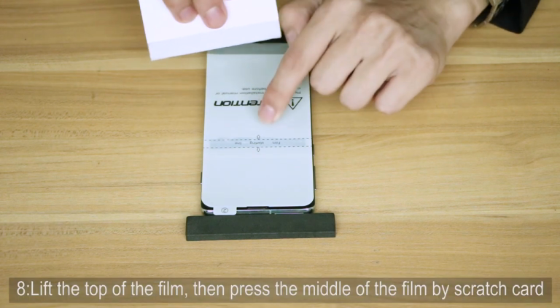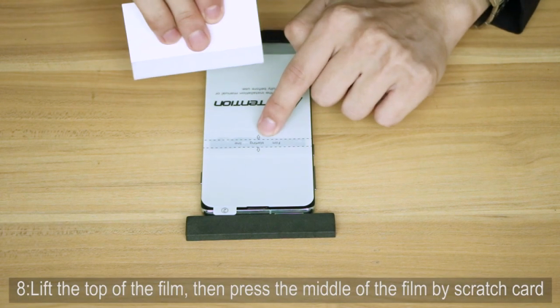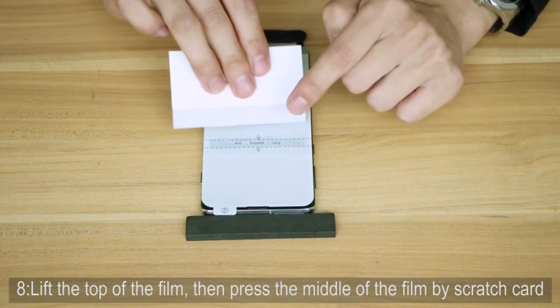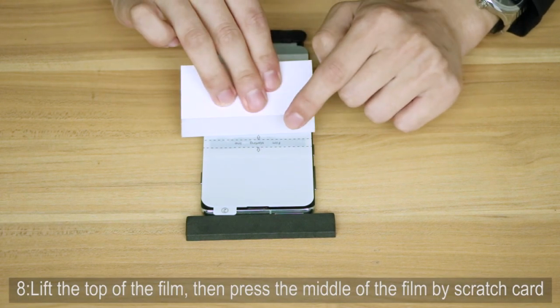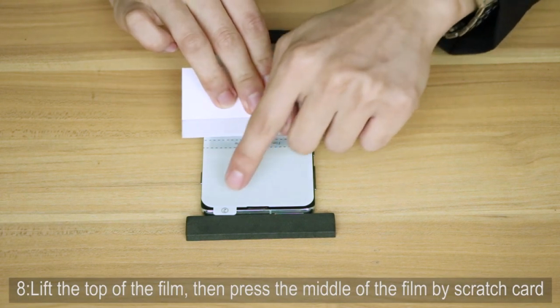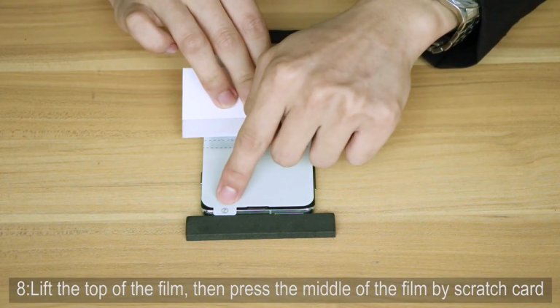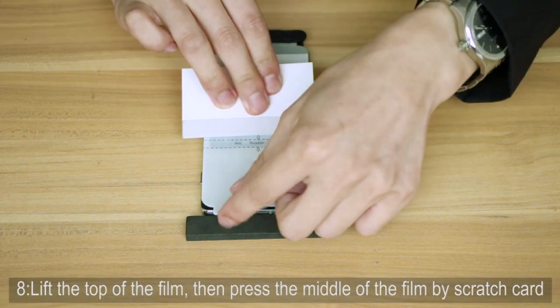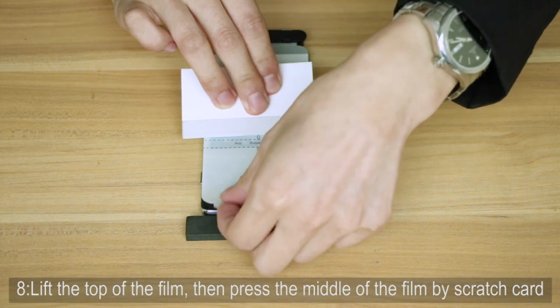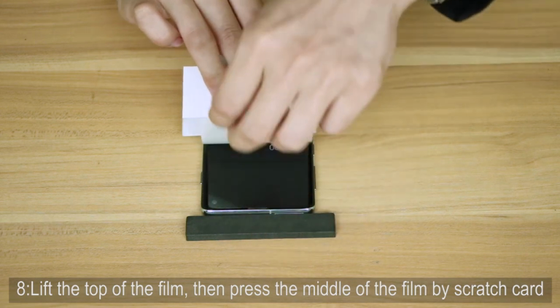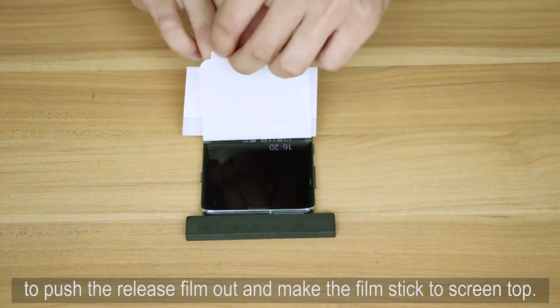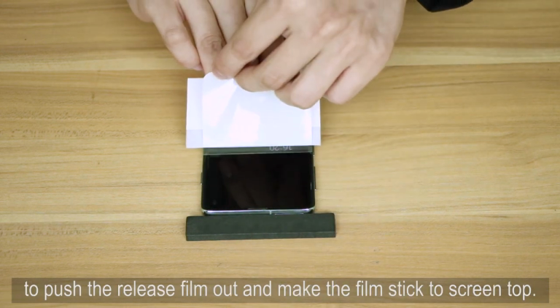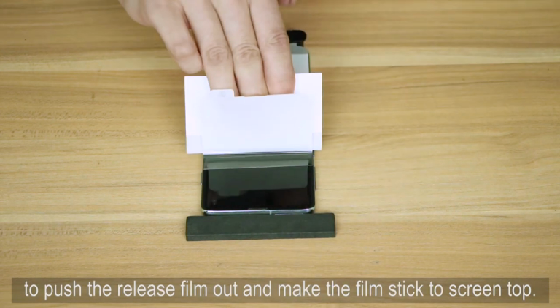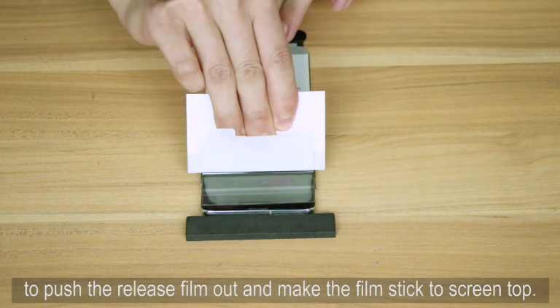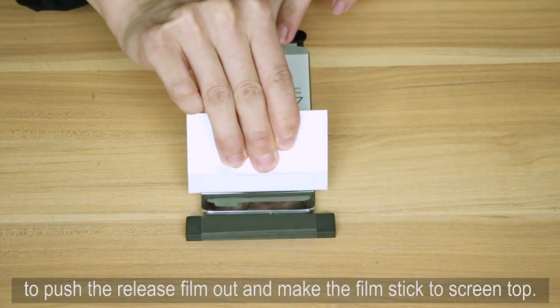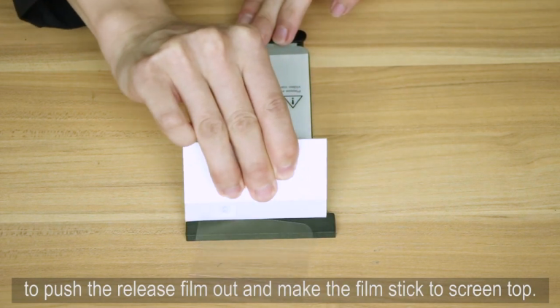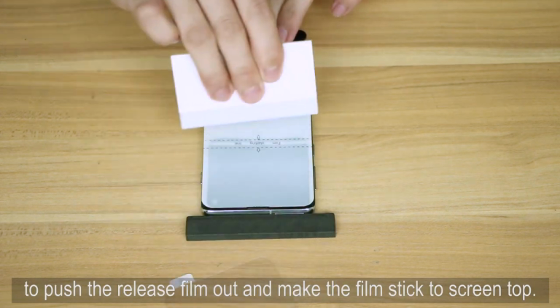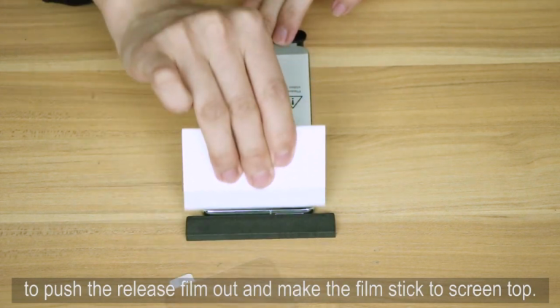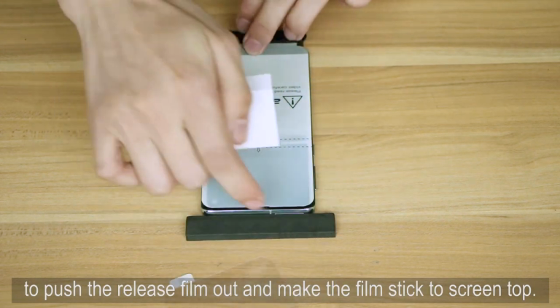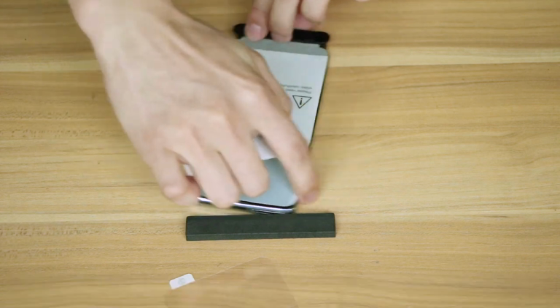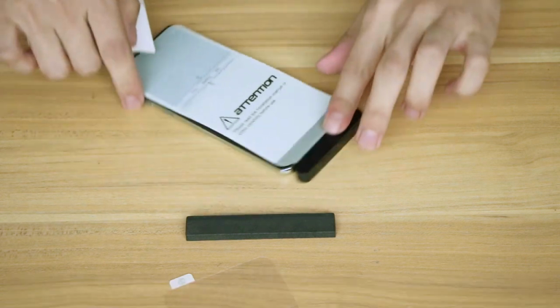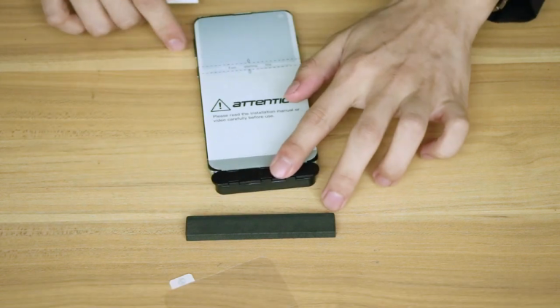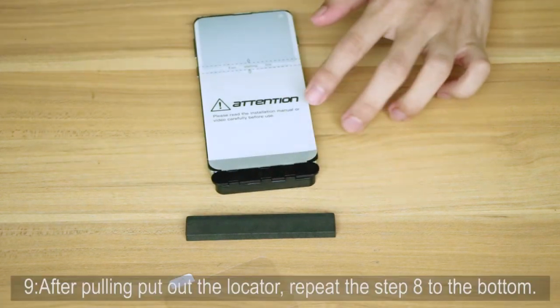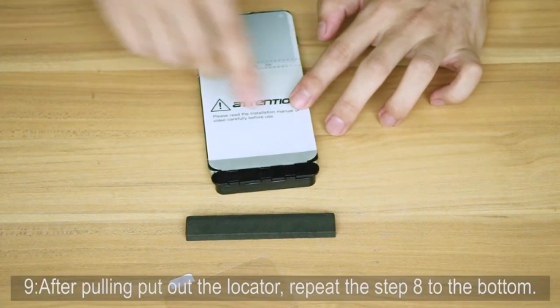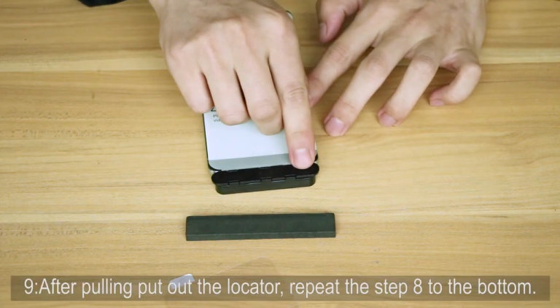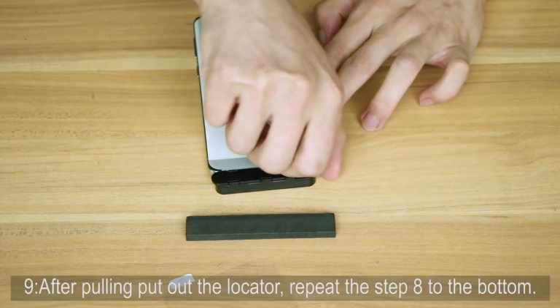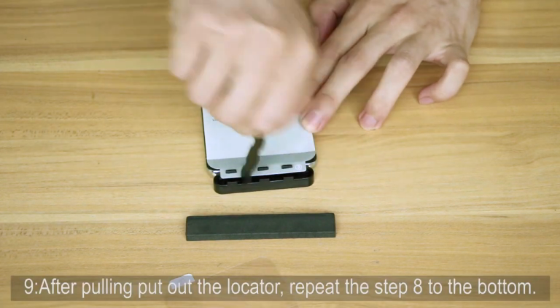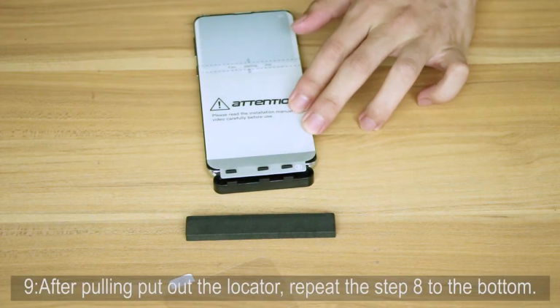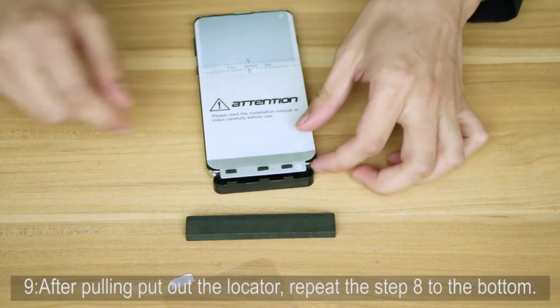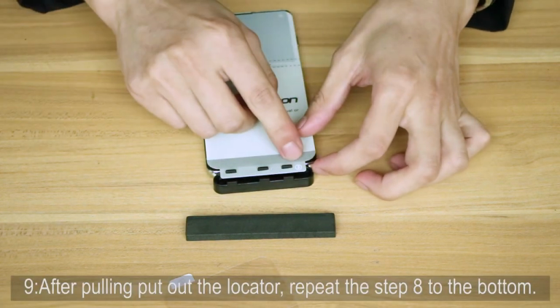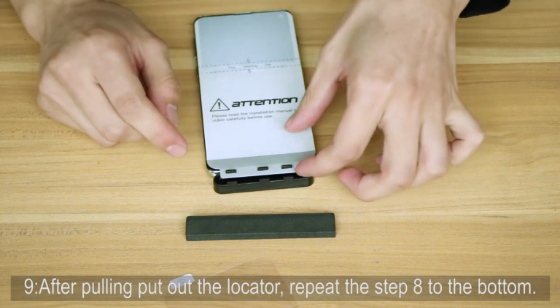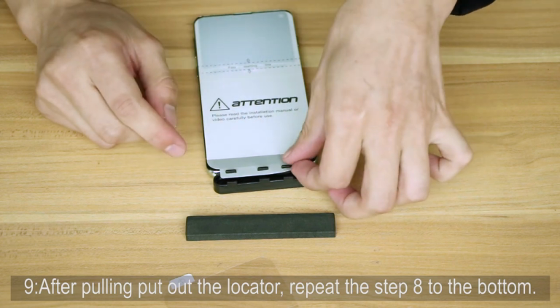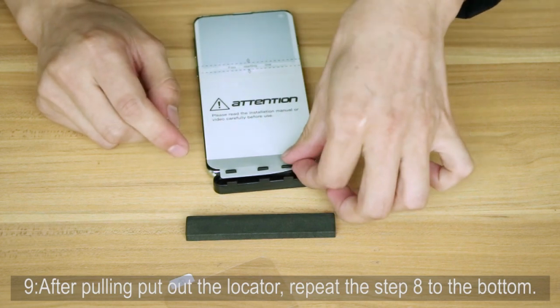Step 8: Lift the top of the film, then press the middle of the film with the scratch card to push the release film out and make the film stick to the top of the screen. Step 9: After pulling out the locator, repeat step 8 for the bottom.